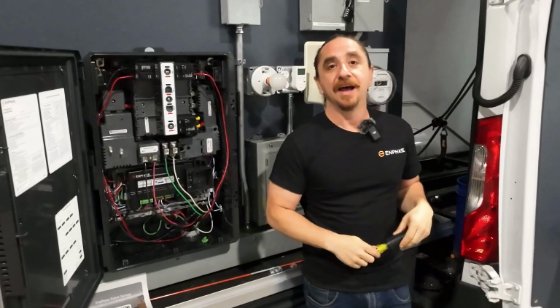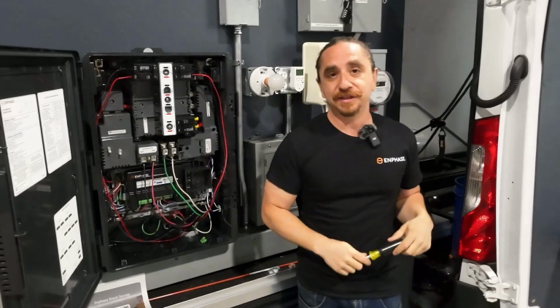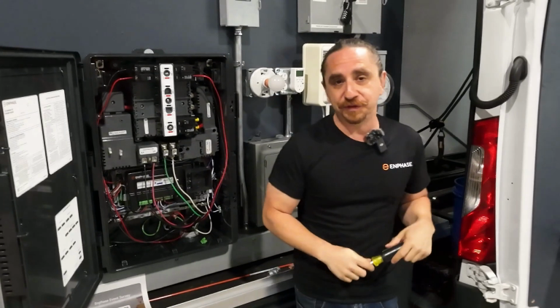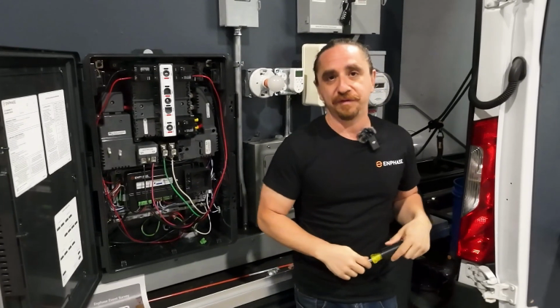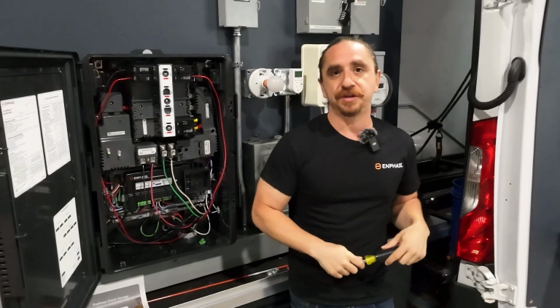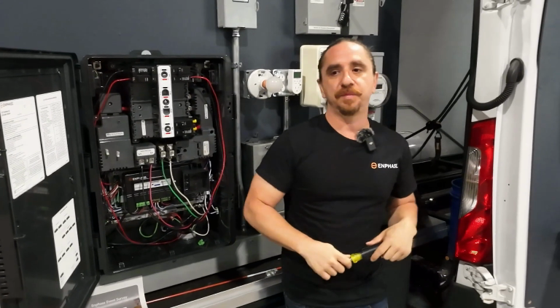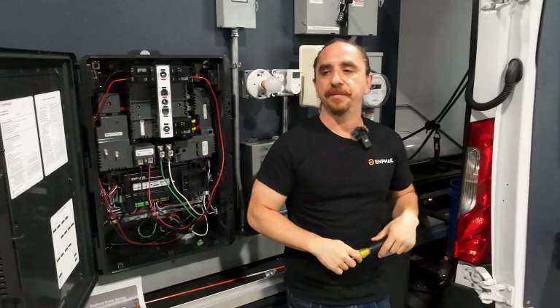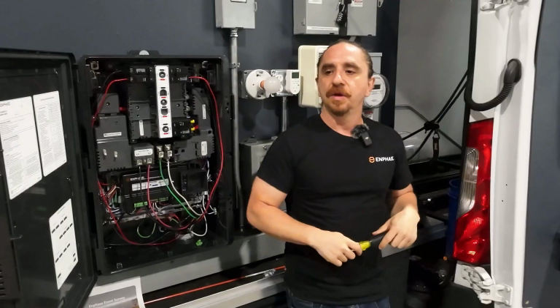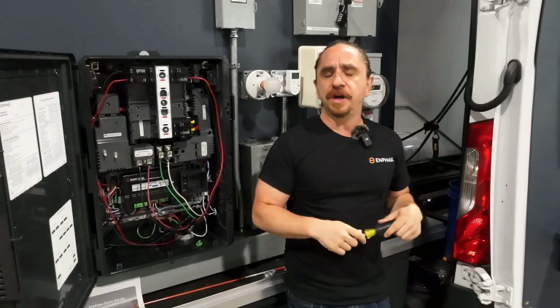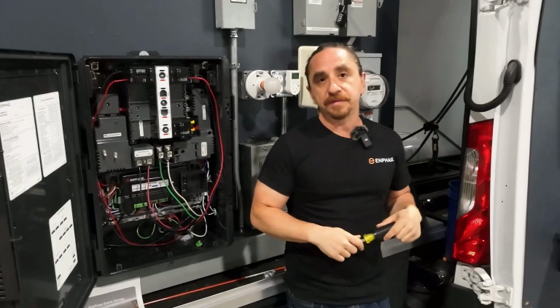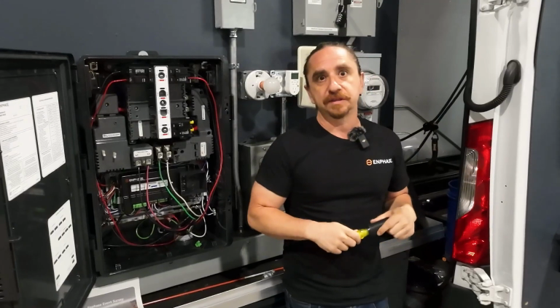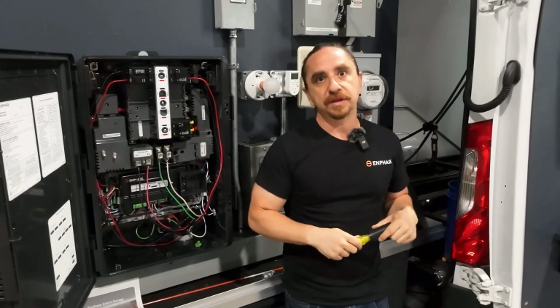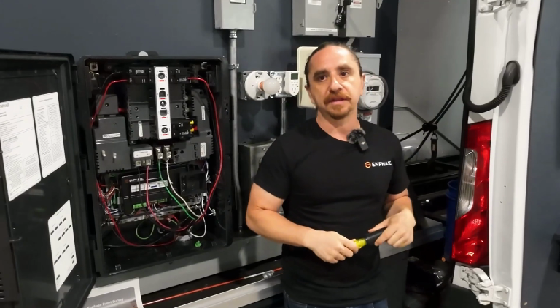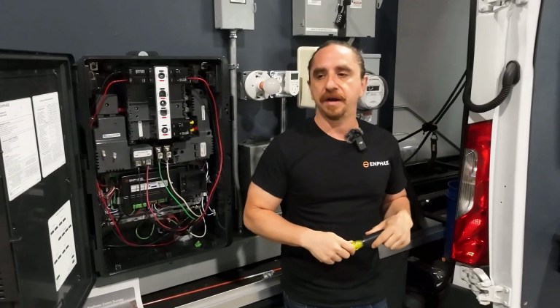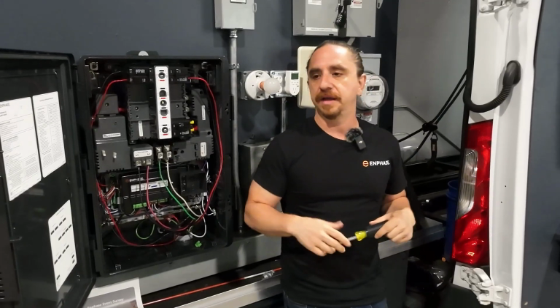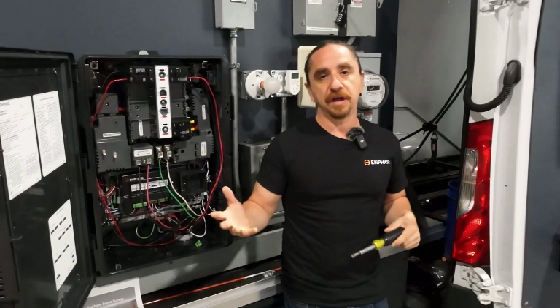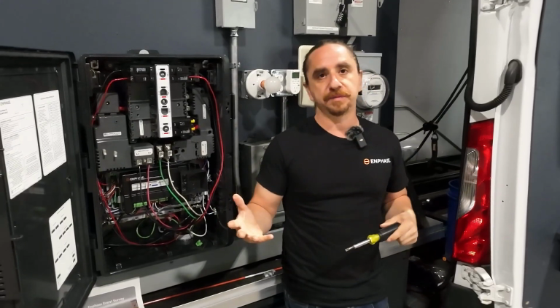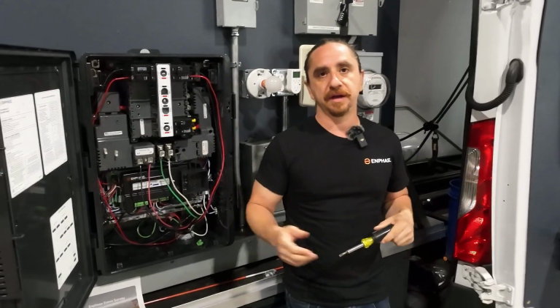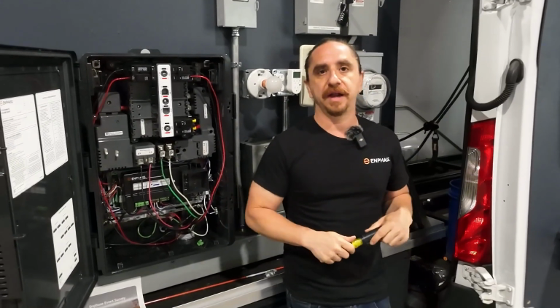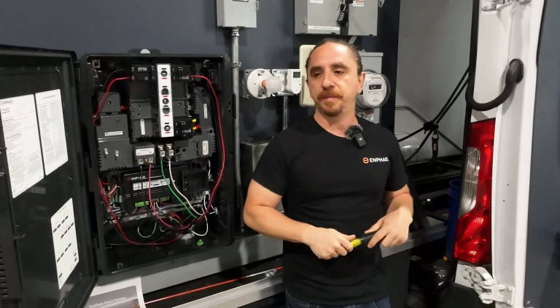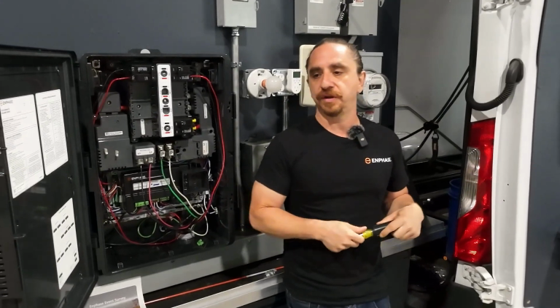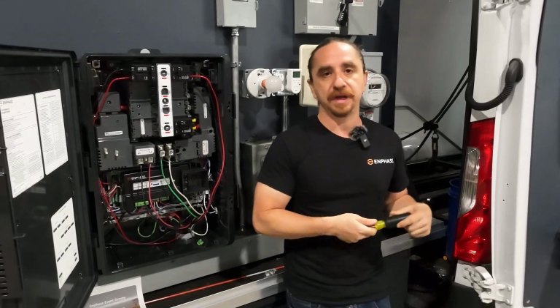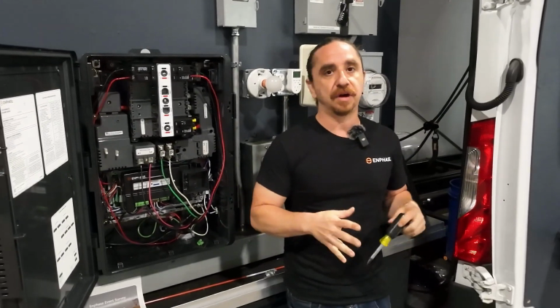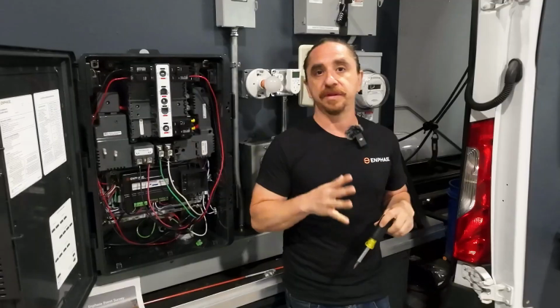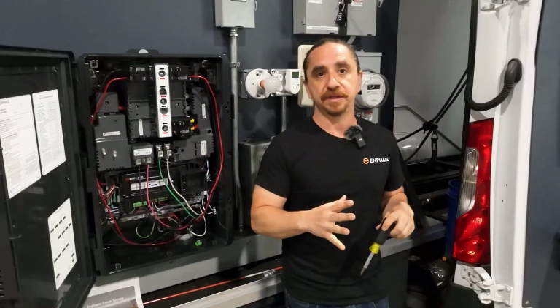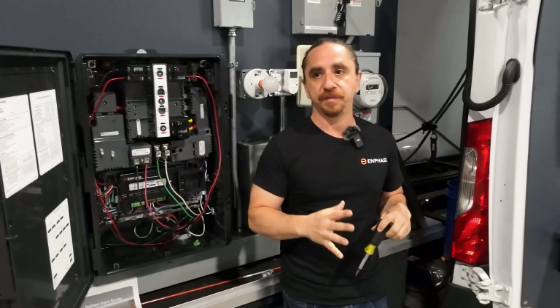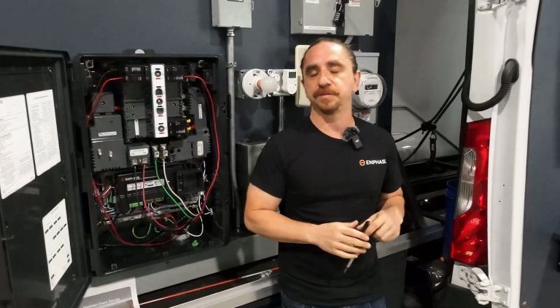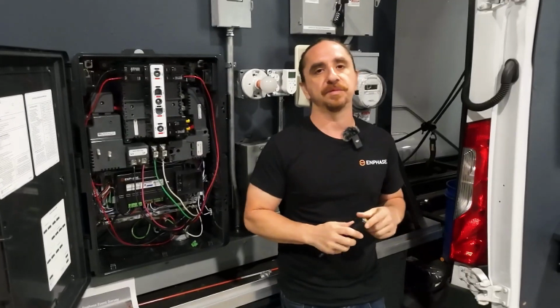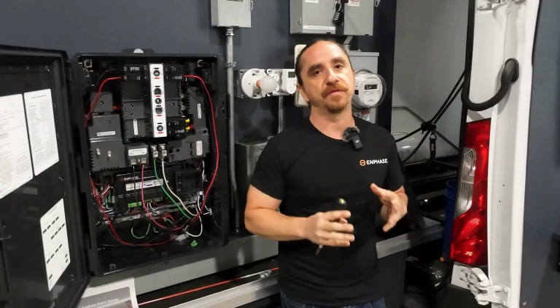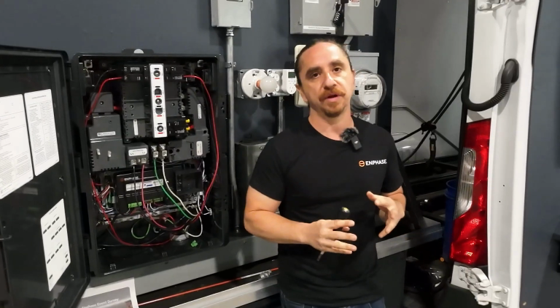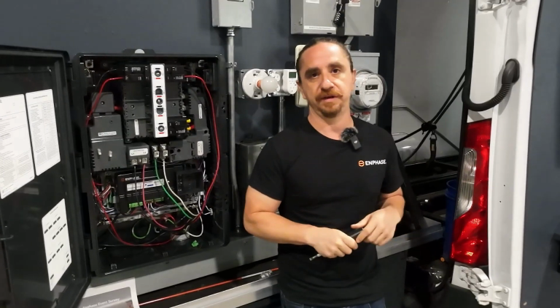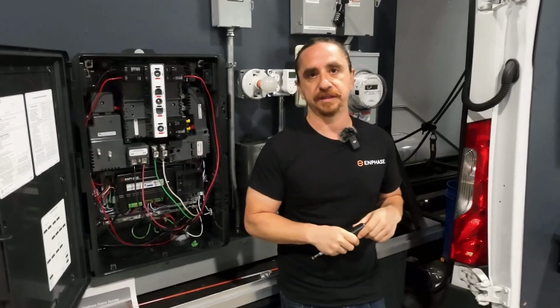Hi, this is Andrew from the Enphase training department. We're learning some things as folks are out there installing this product, and I want to make sure that you guys are armed with as much information as possible before you go out to your first site.